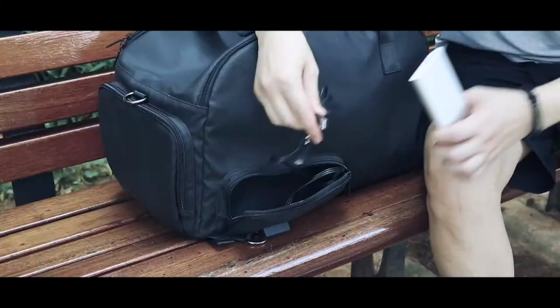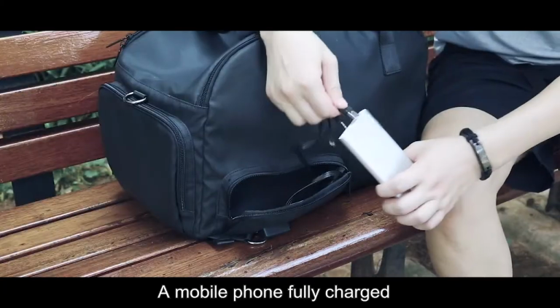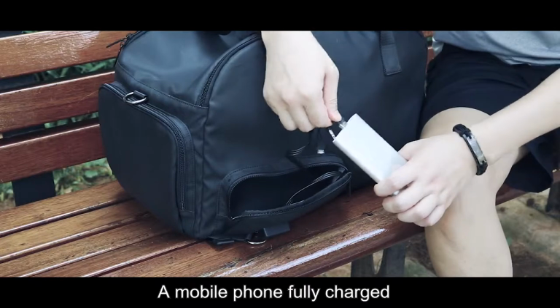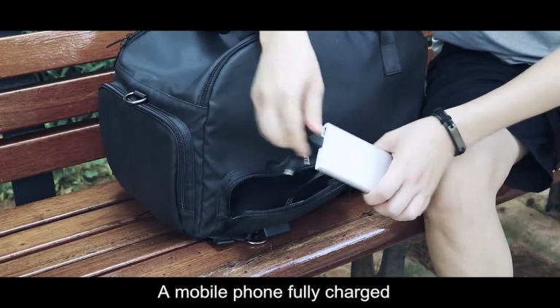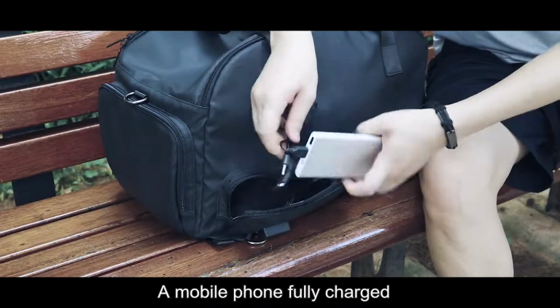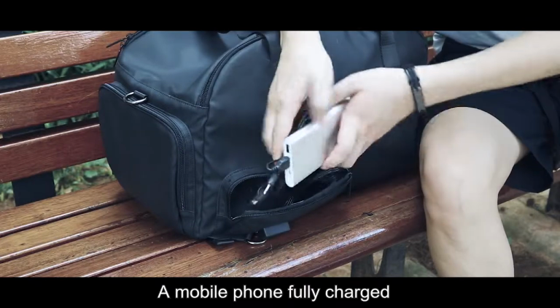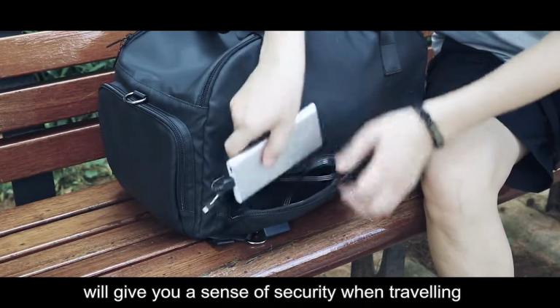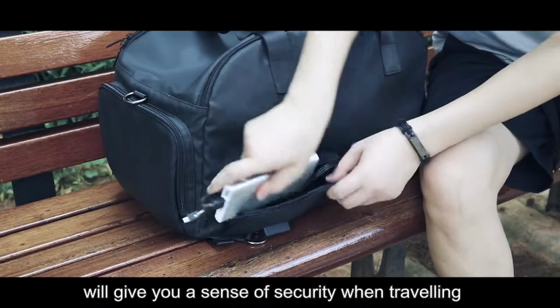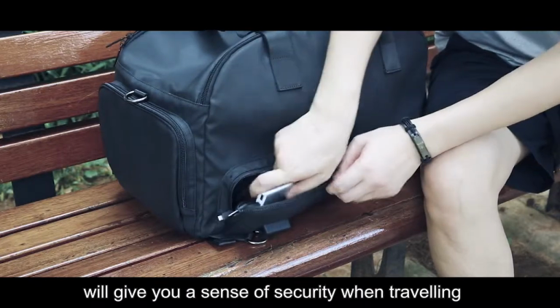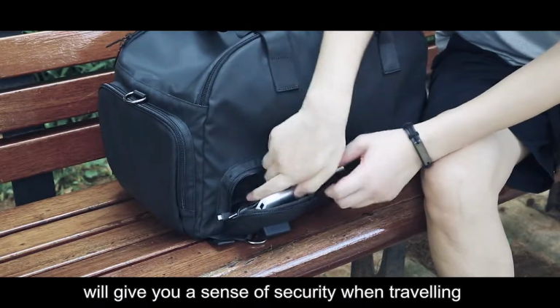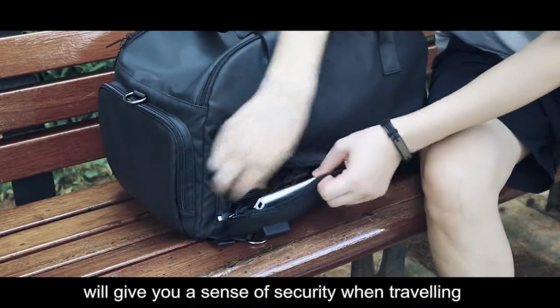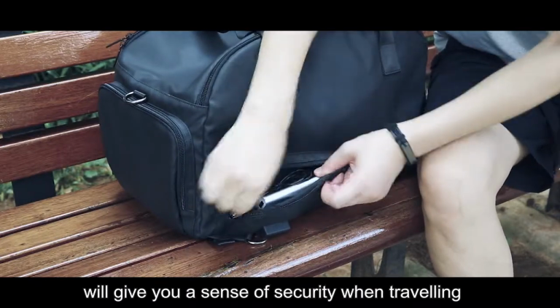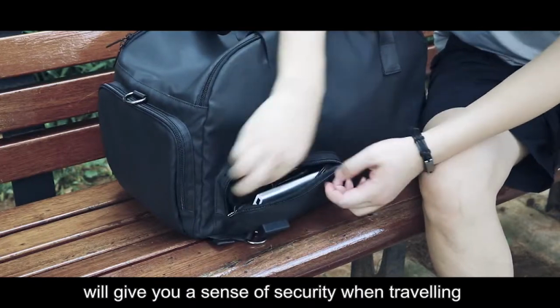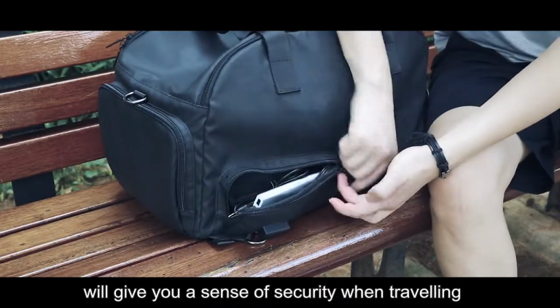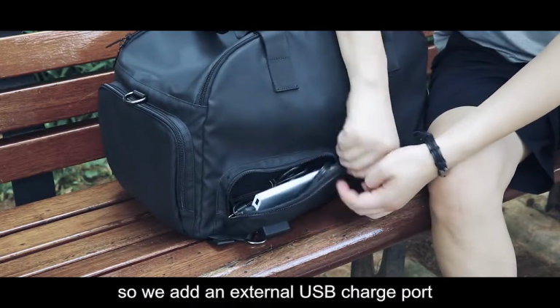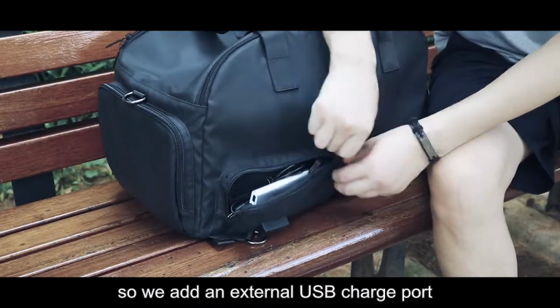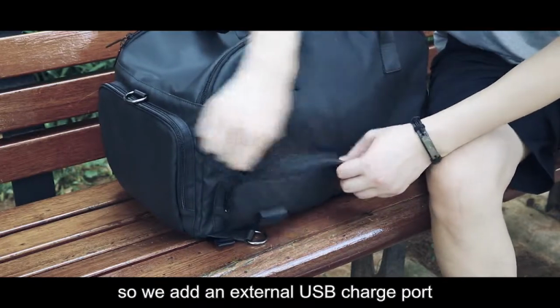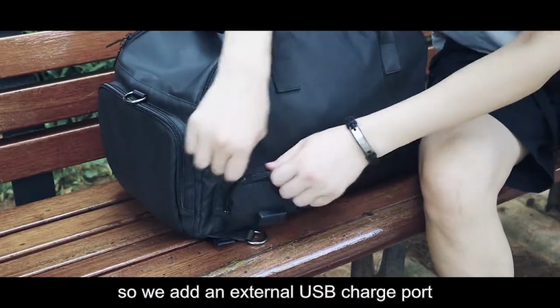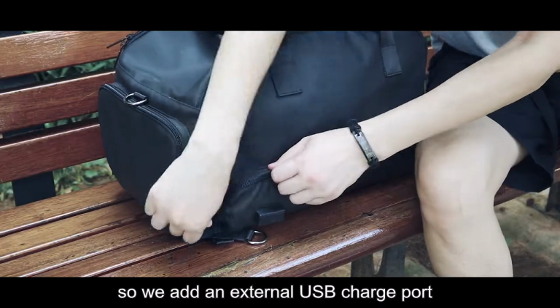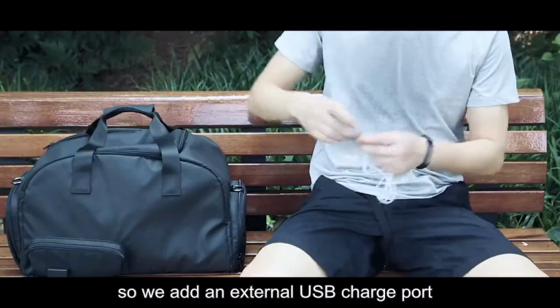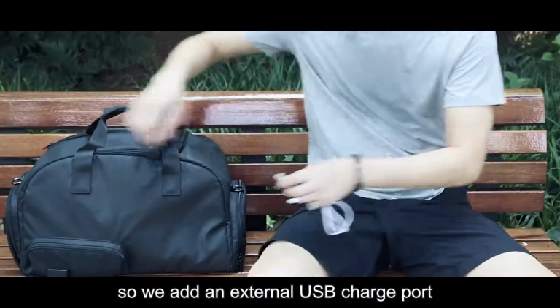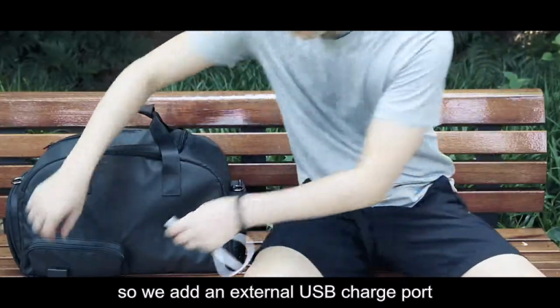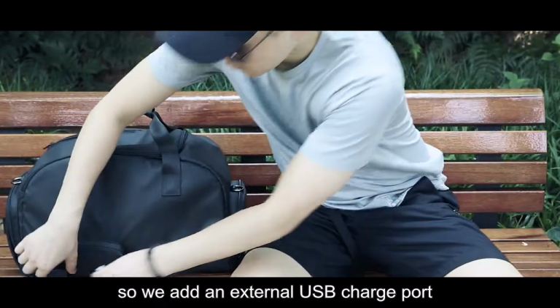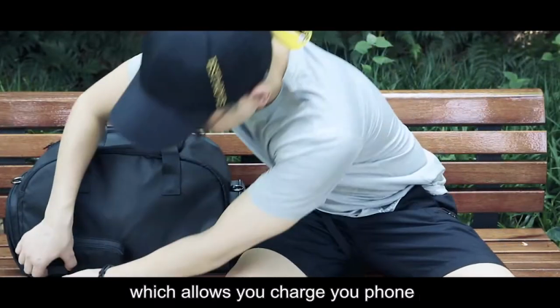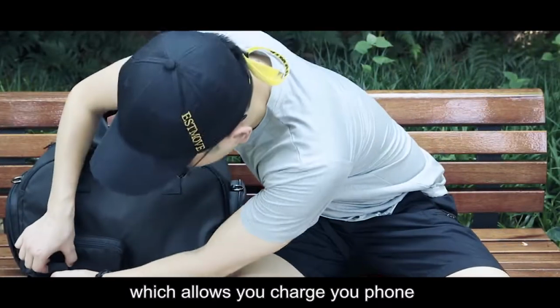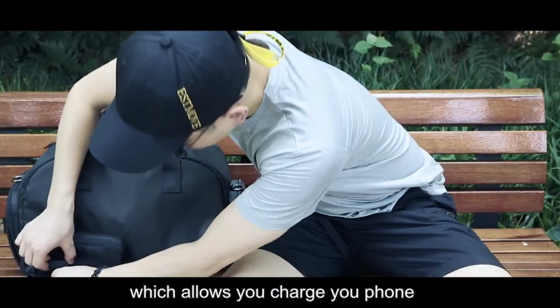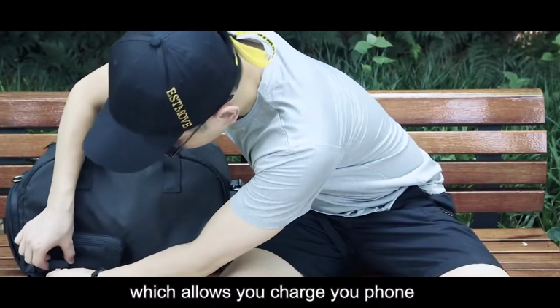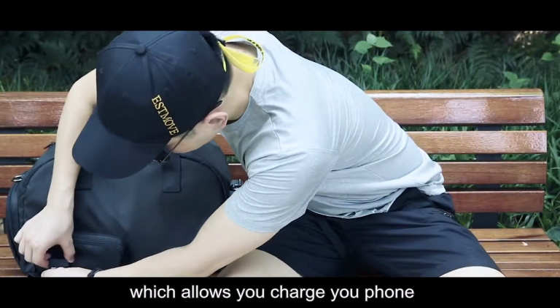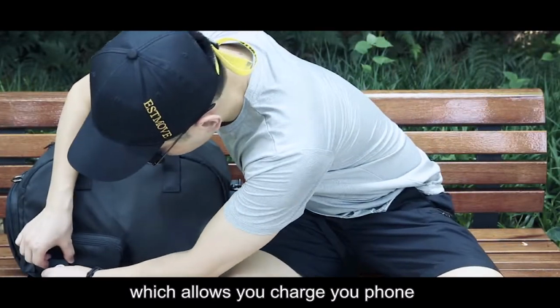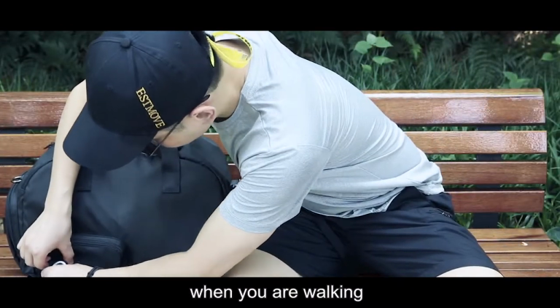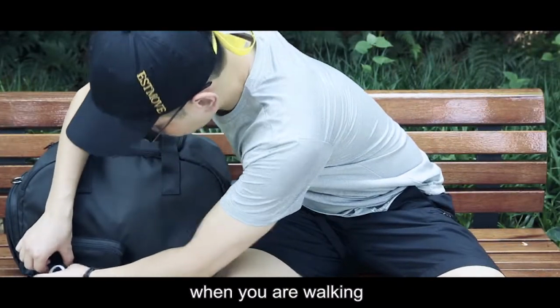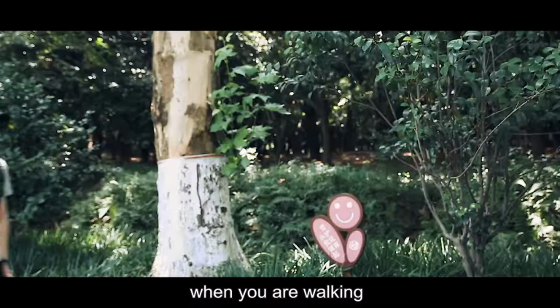A mobile phone fully charged will give you a sense of security when travelling, so we added an external USB charge port which allows you to charge your phone when you are walking.